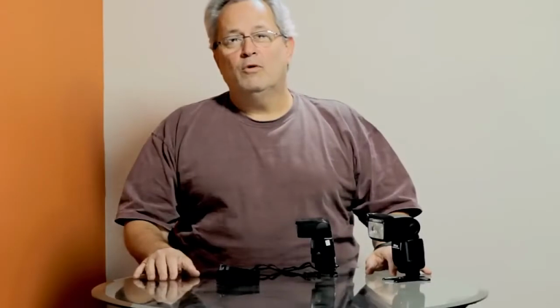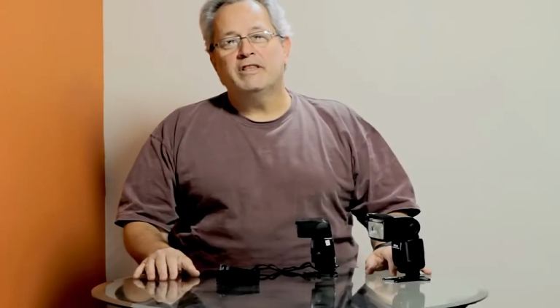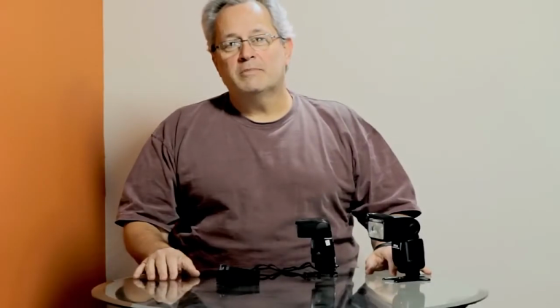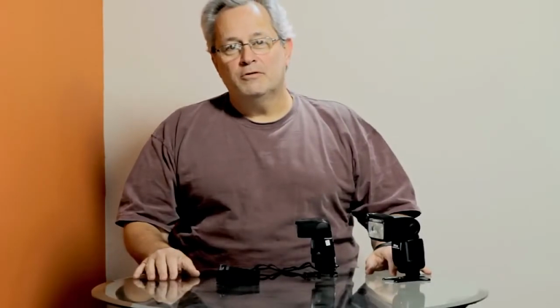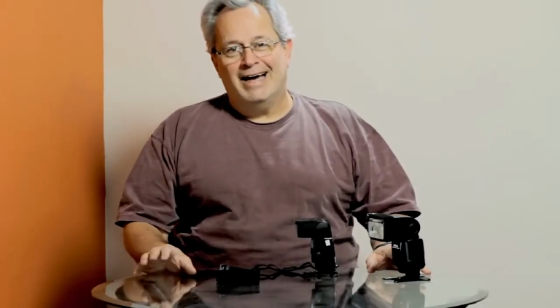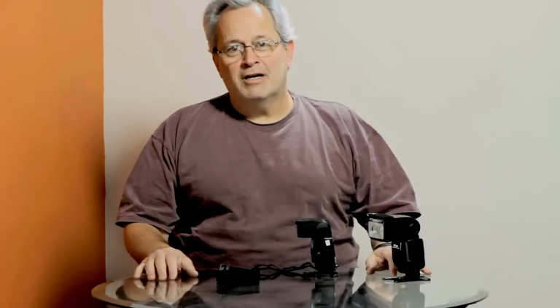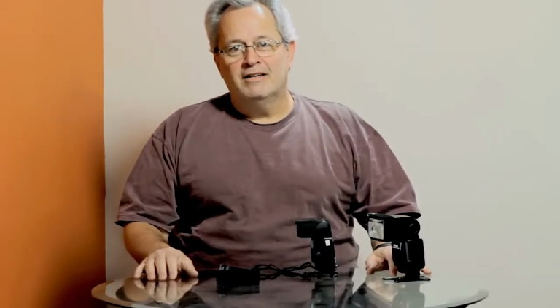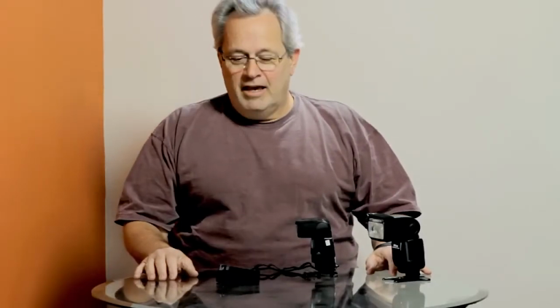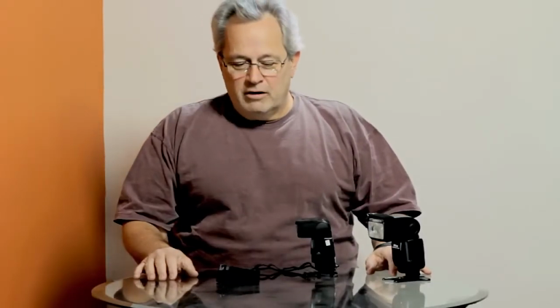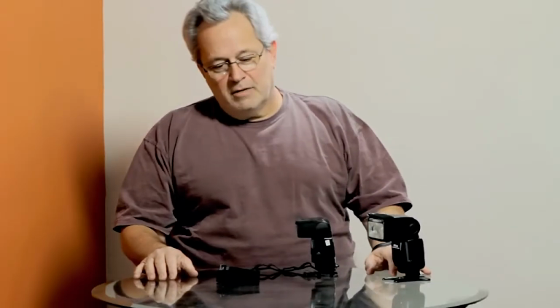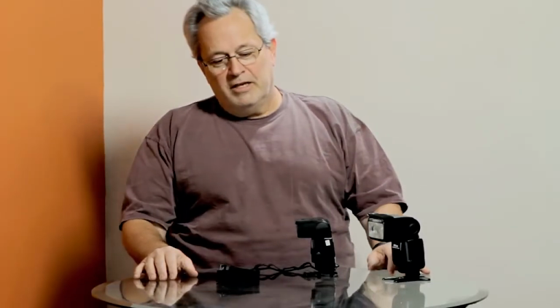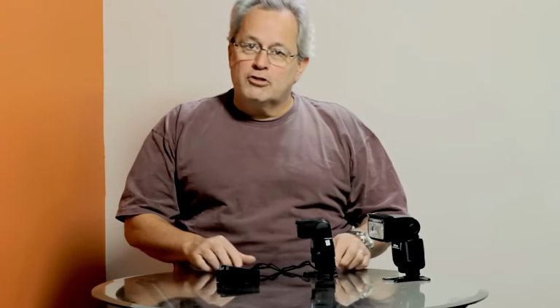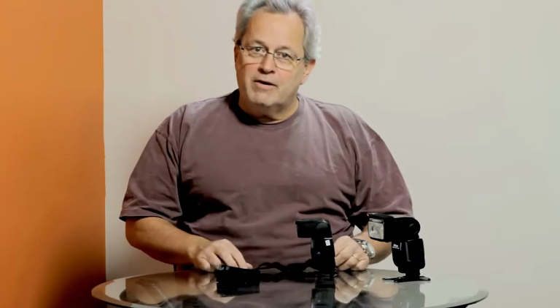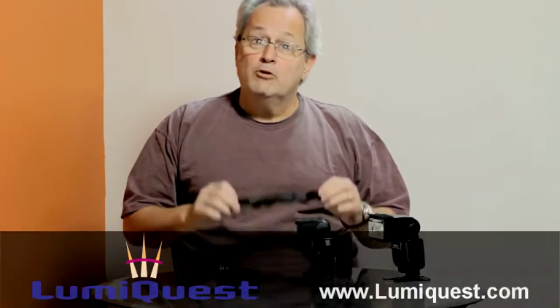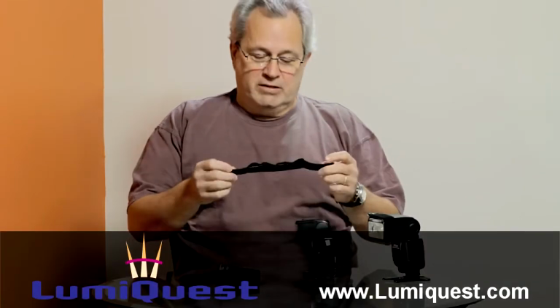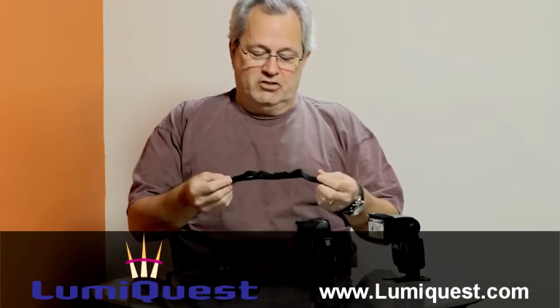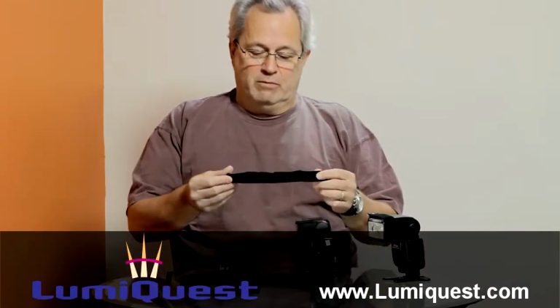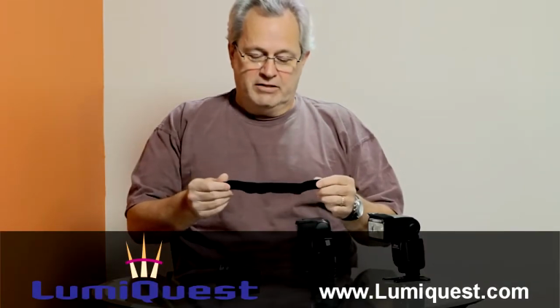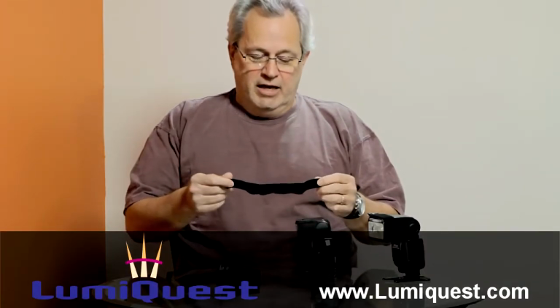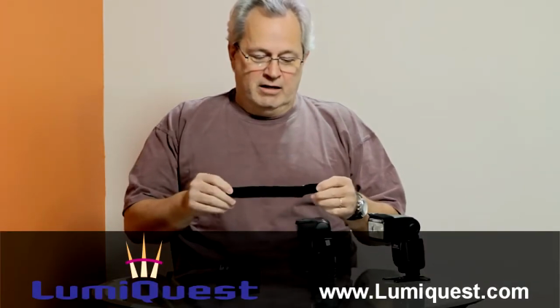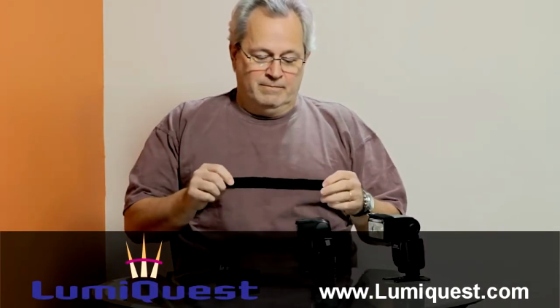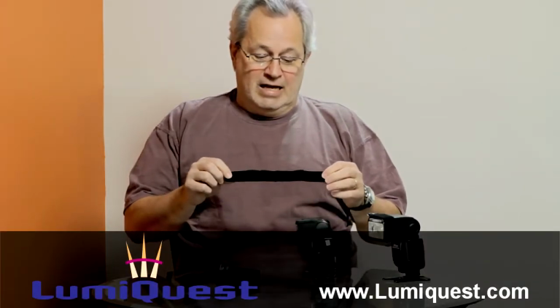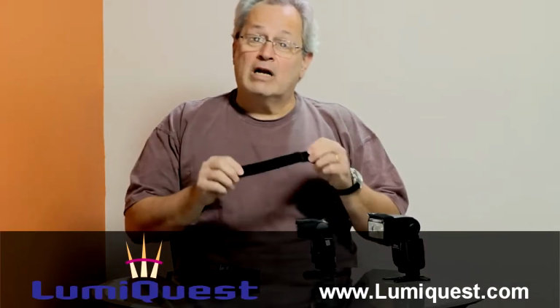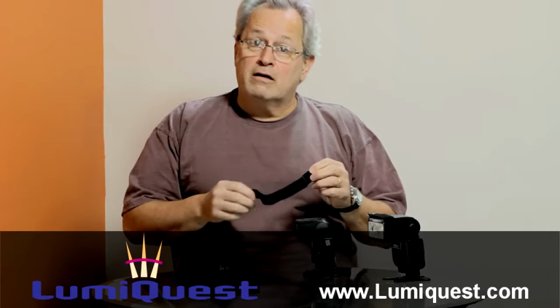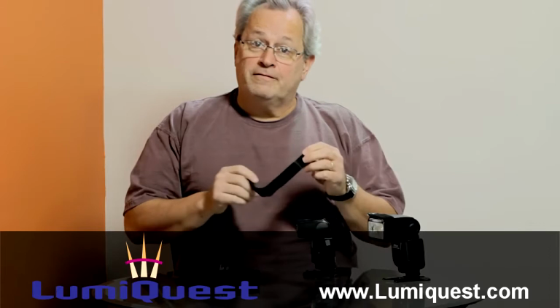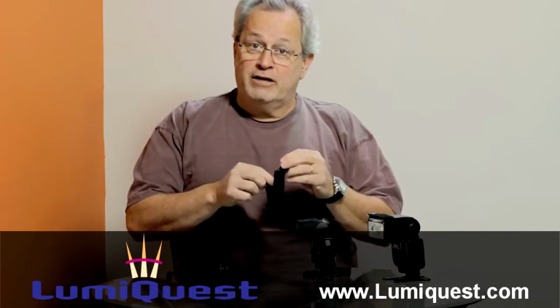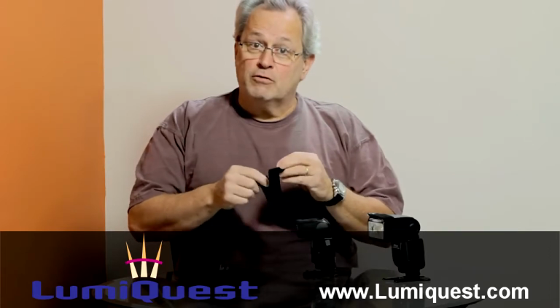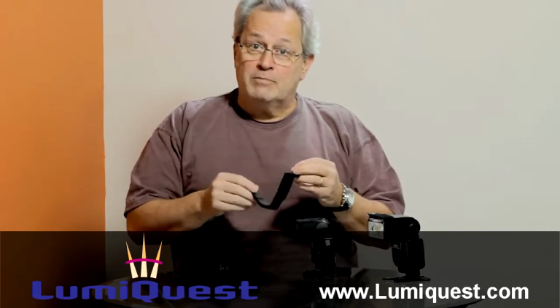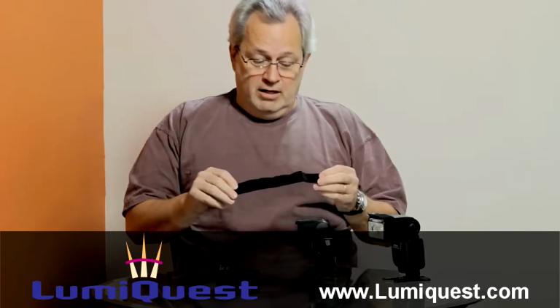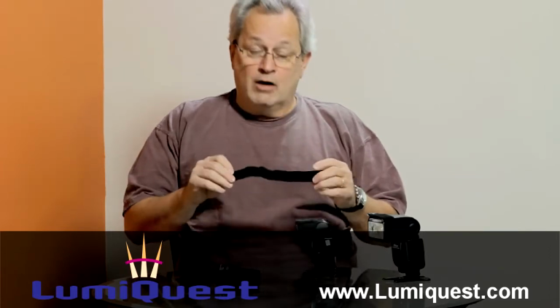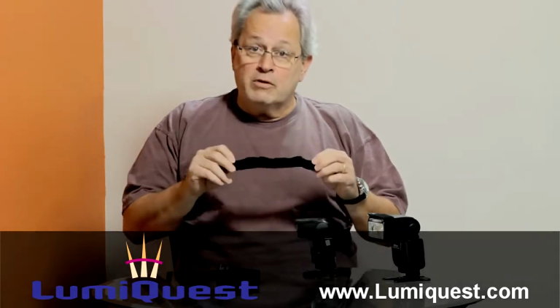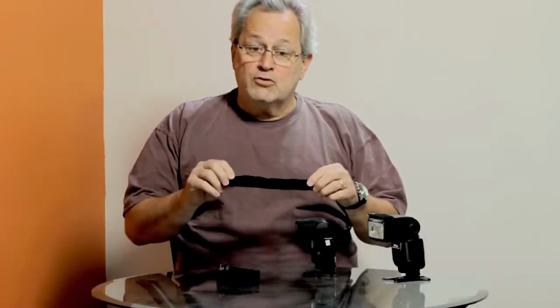Welcome to Weekly Photo Tips on YouTube. I'm Scott and we are going to talk about the Ultra Strap from LumaQuest. They just sent me a couple of these and I've tried a lot of flash head velcro straps and I really really like this one.